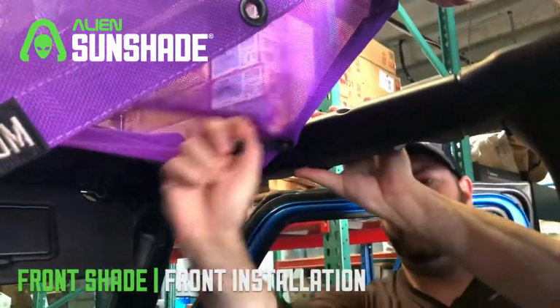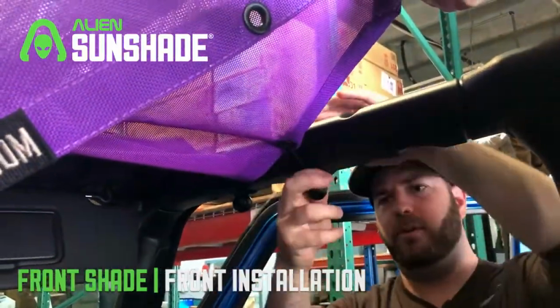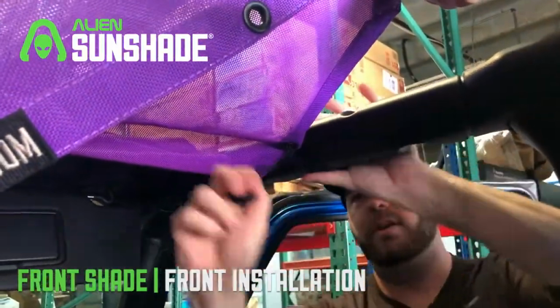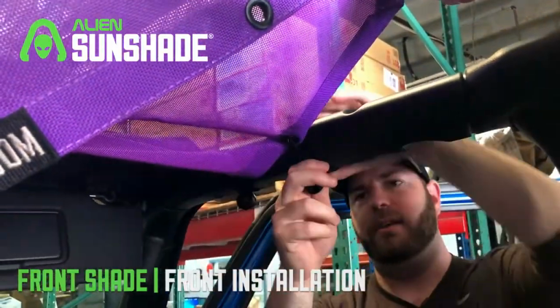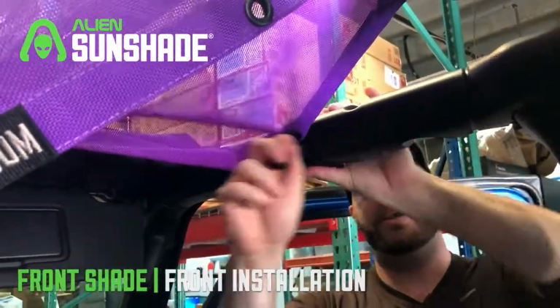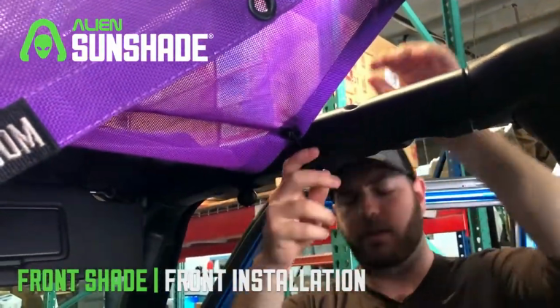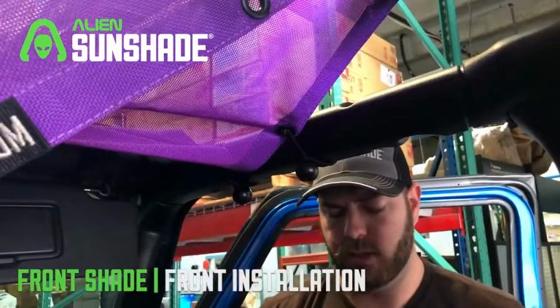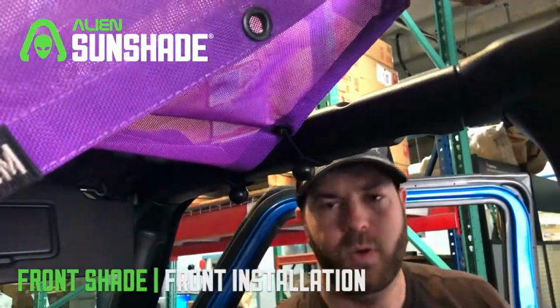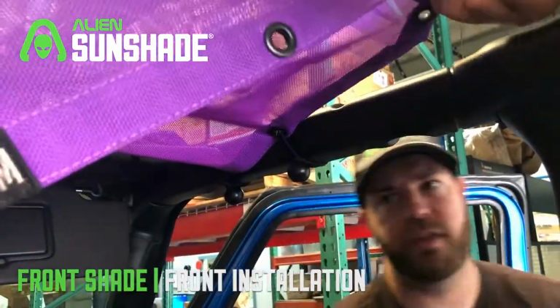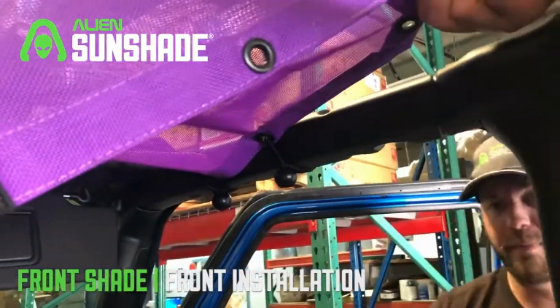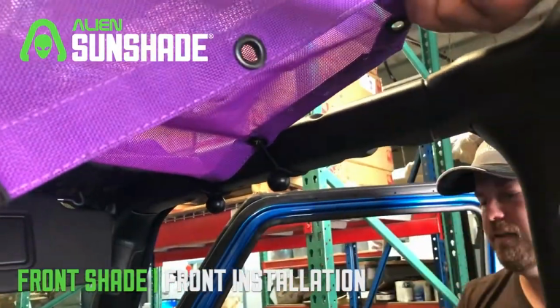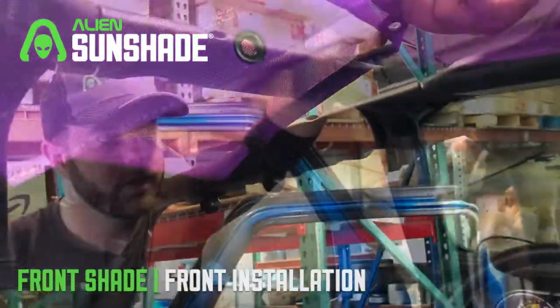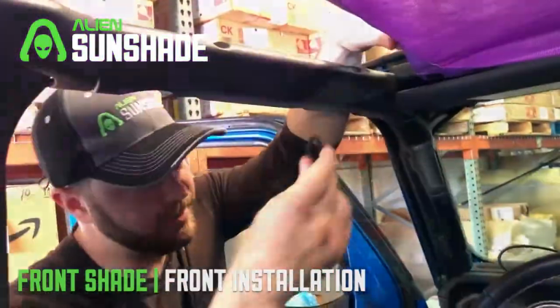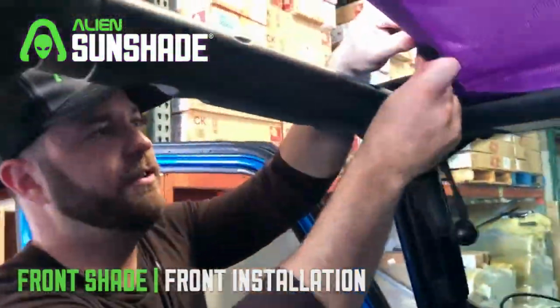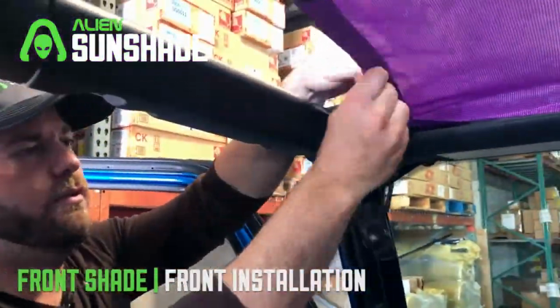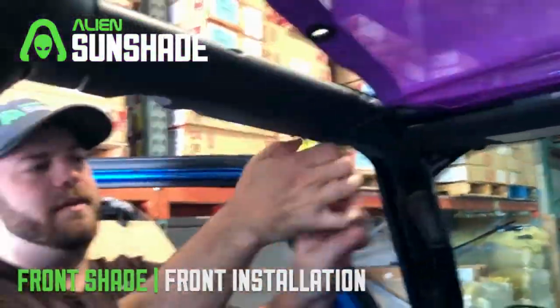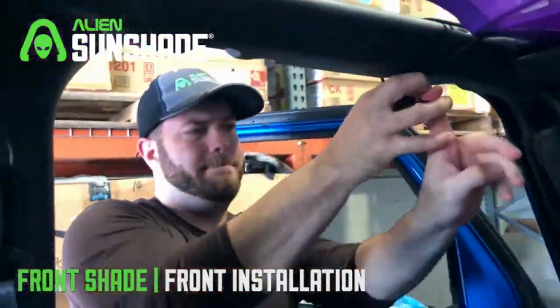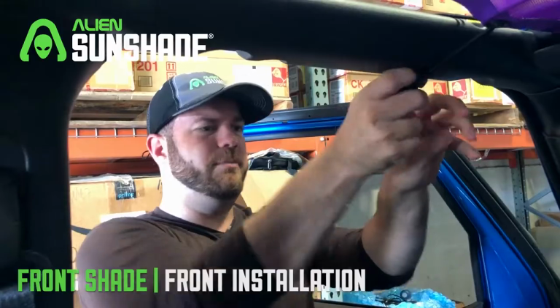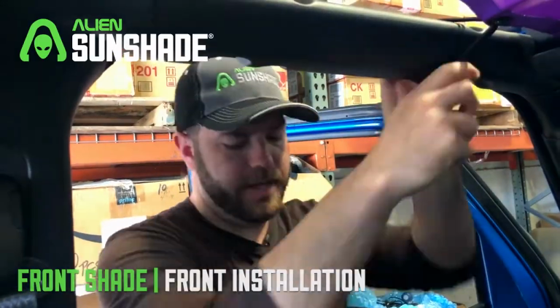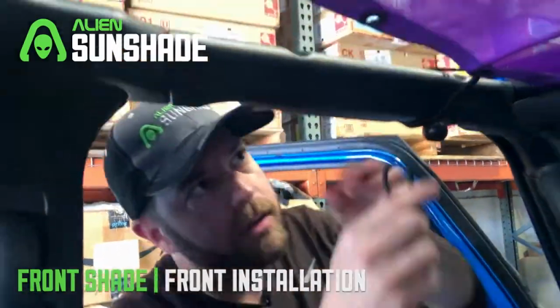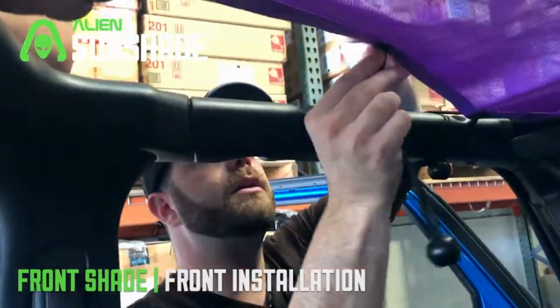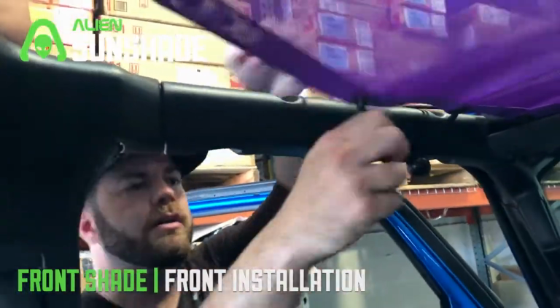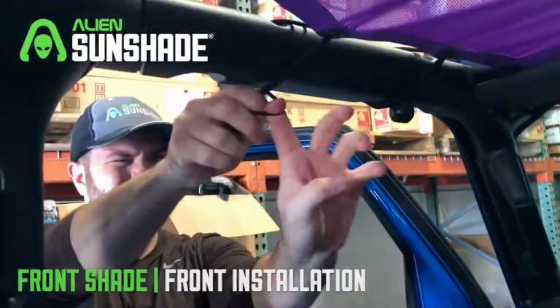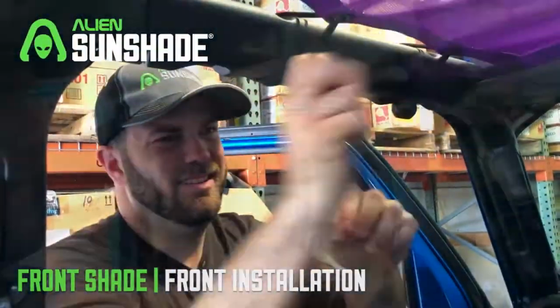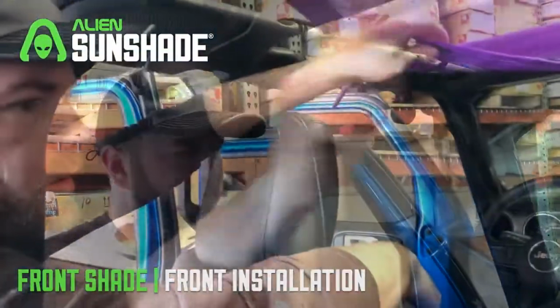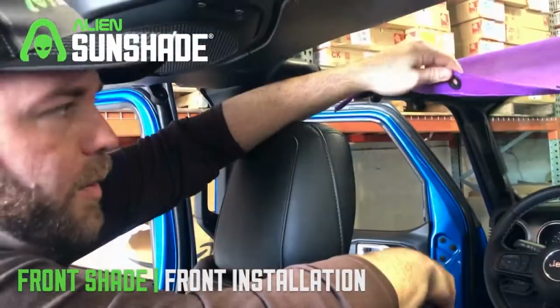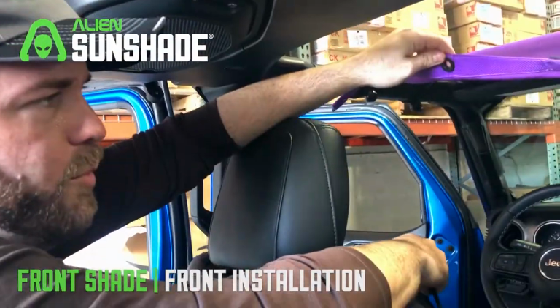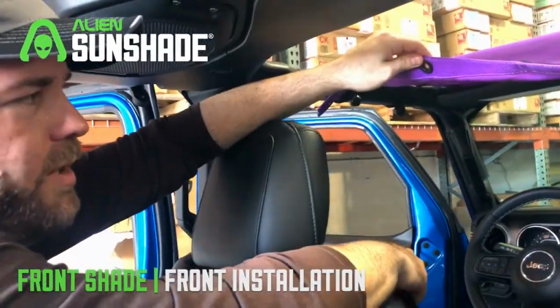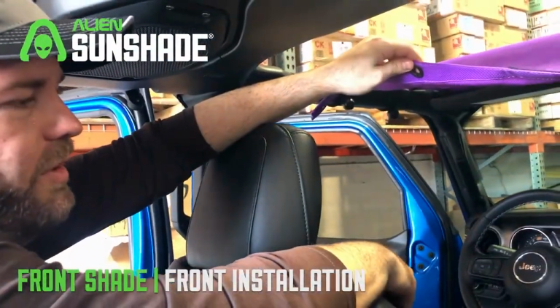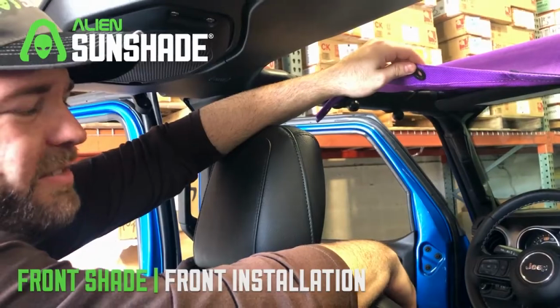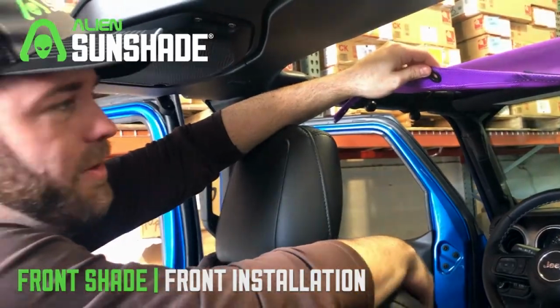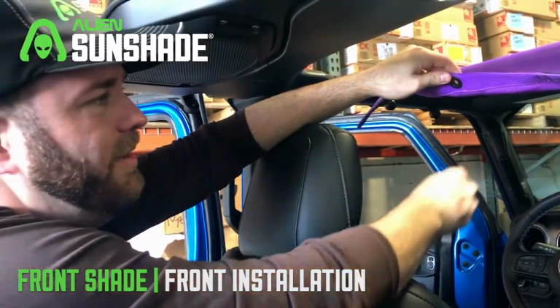Pretty simple, nice quick install. We're going to do the same thing for the other side. Okay, we're going to move to the rear bungees — it's best to do this from the back seat, it's a little bit easier.